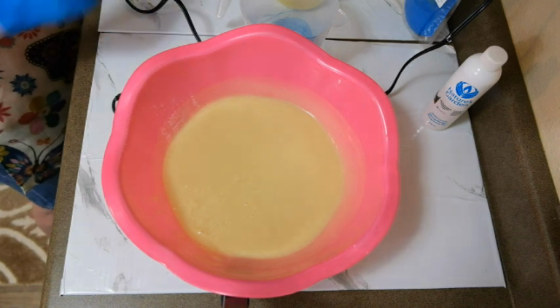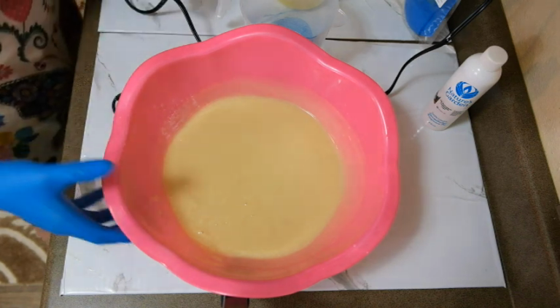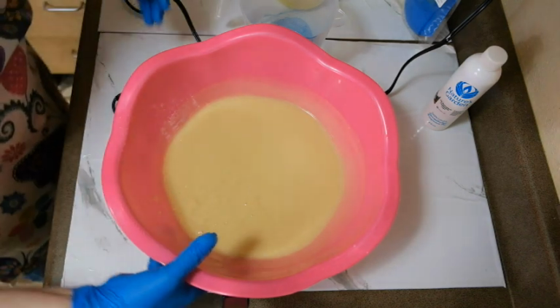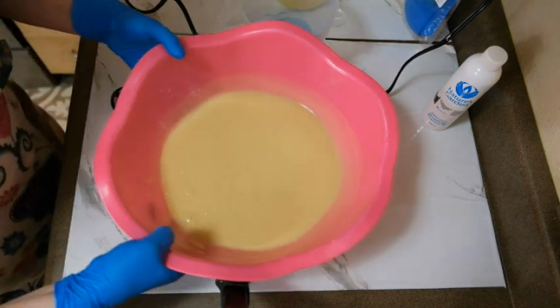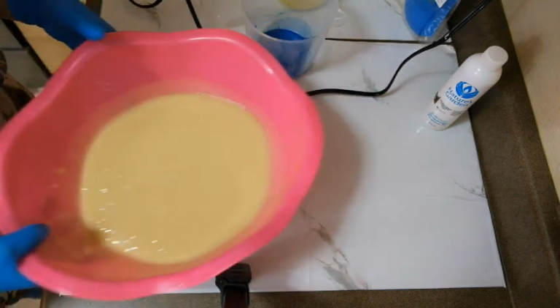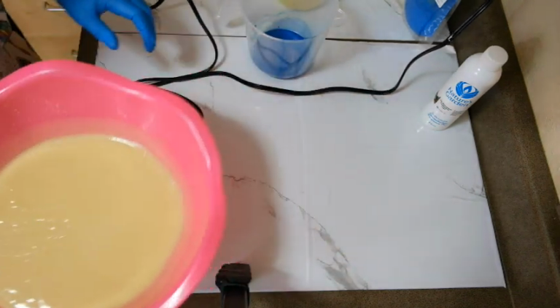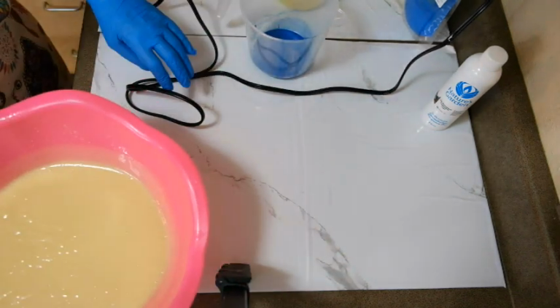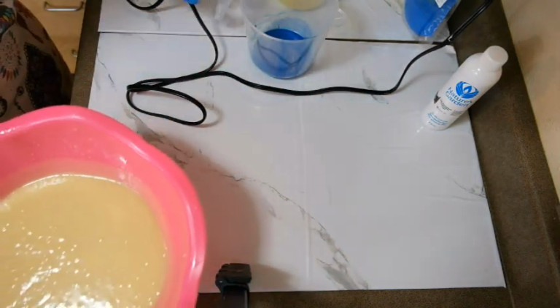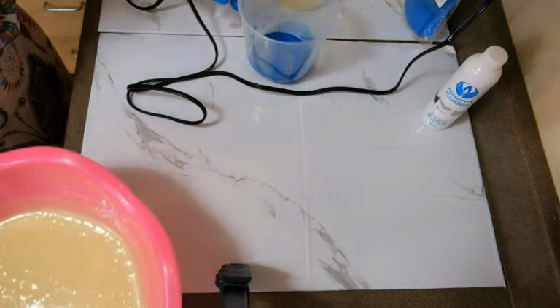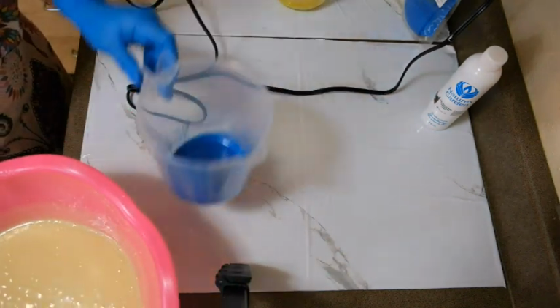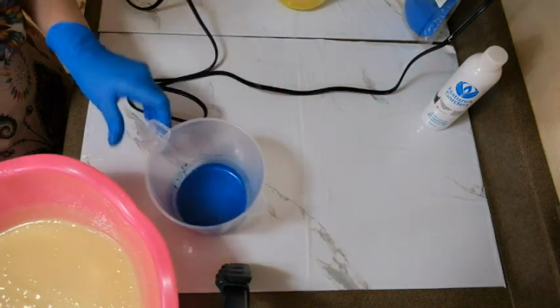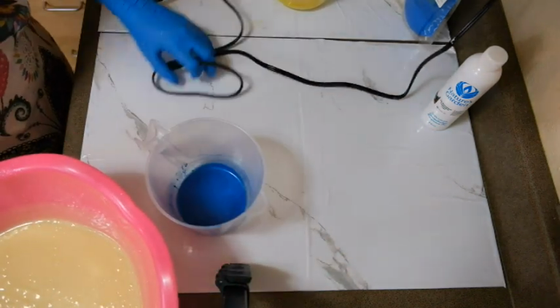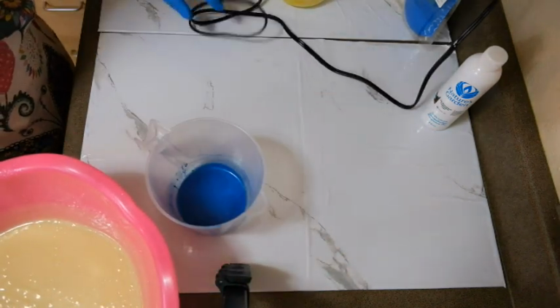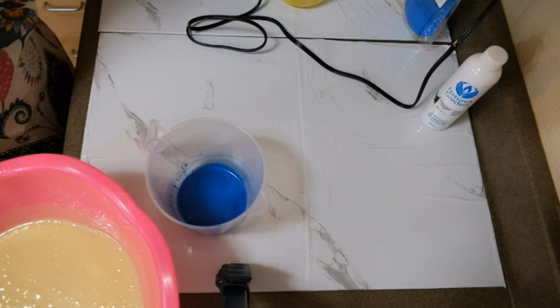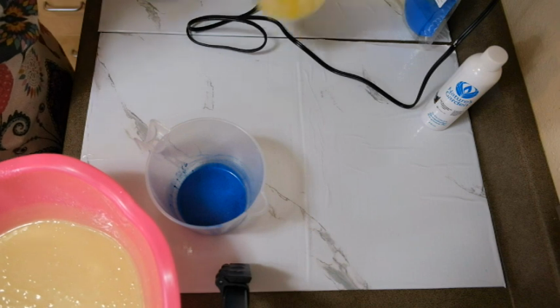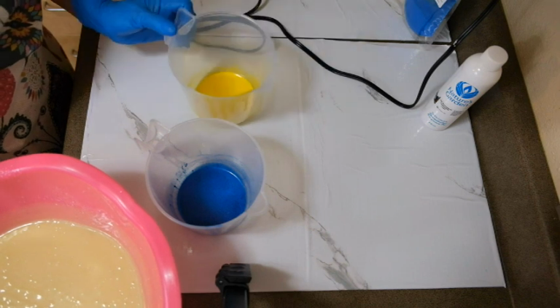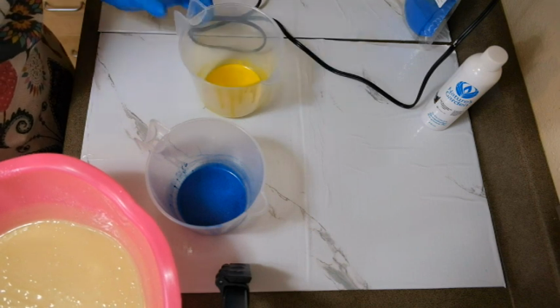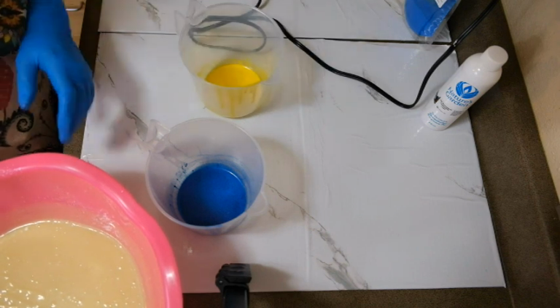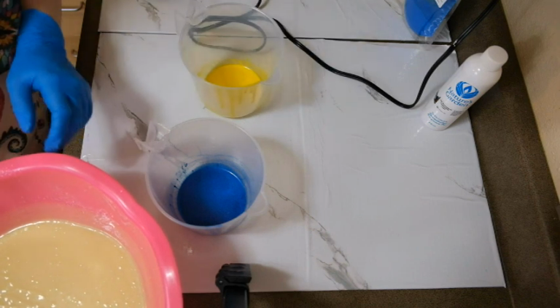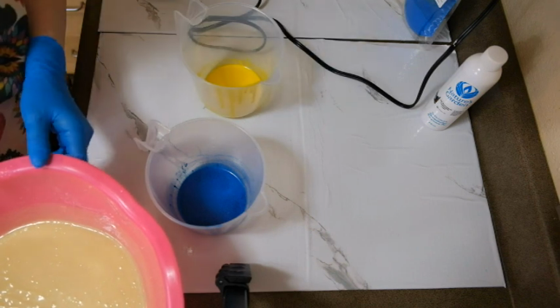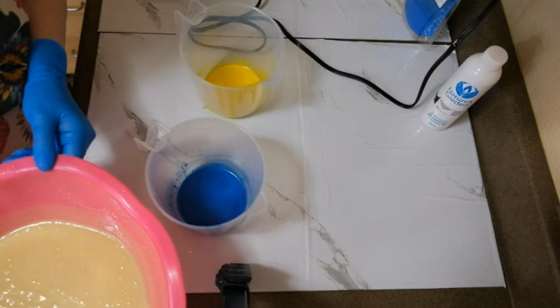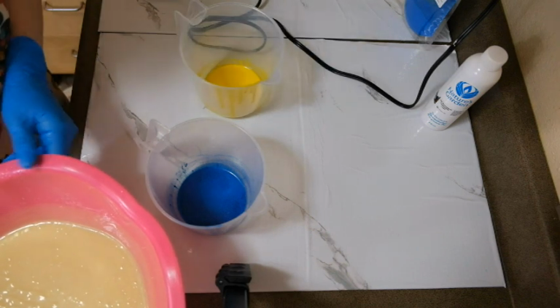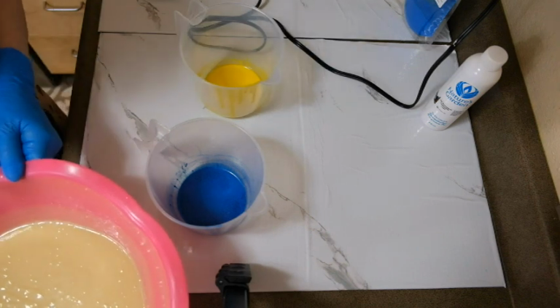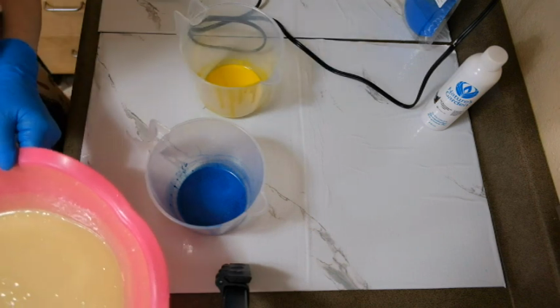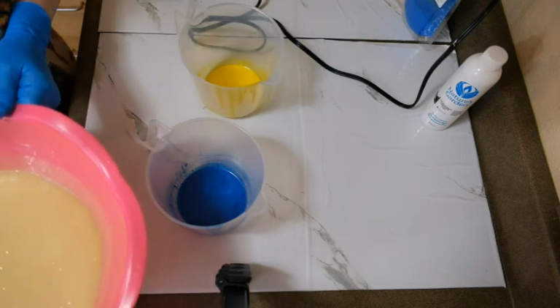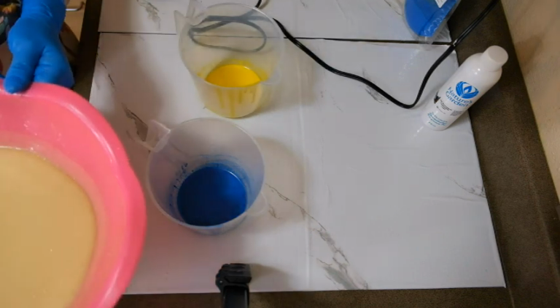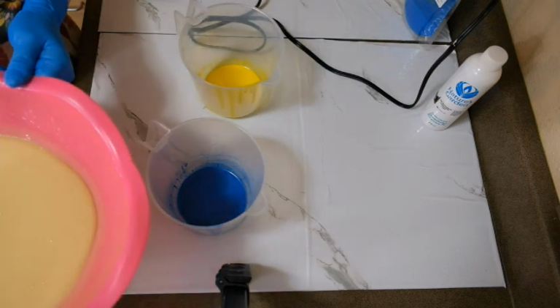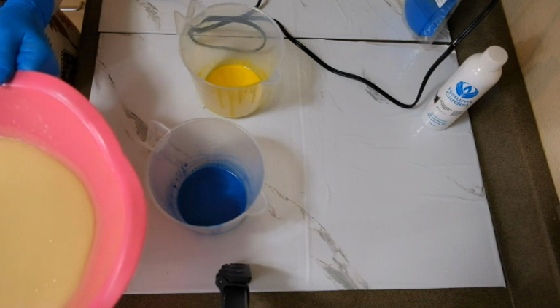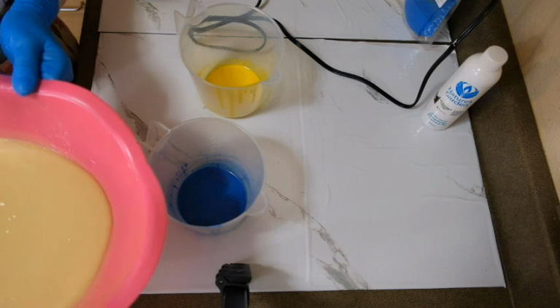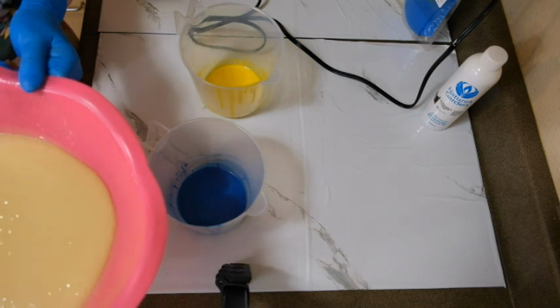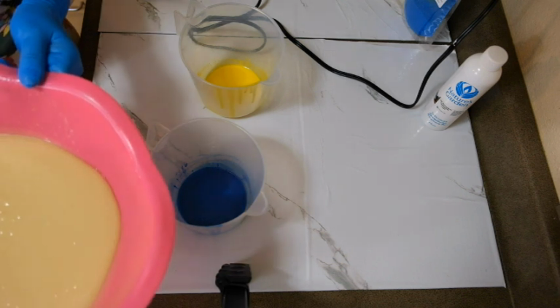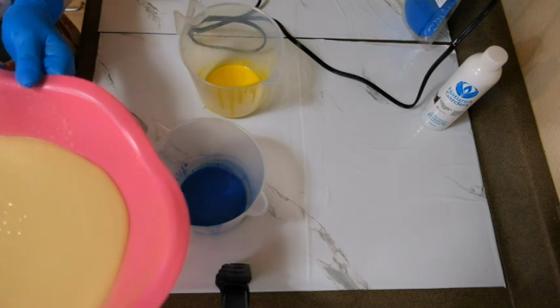Now I'm going to split it up. I'm going to do the uncolored batter first because I think last time I made this it kind of turned the soap a little yellow. So if my blue turns green, well, that's what it is.